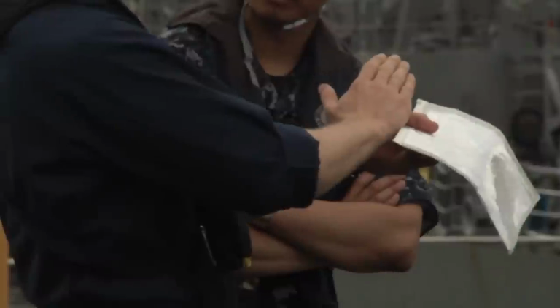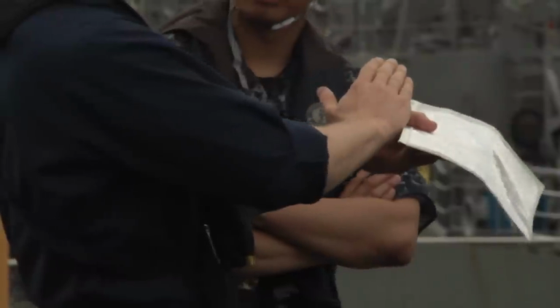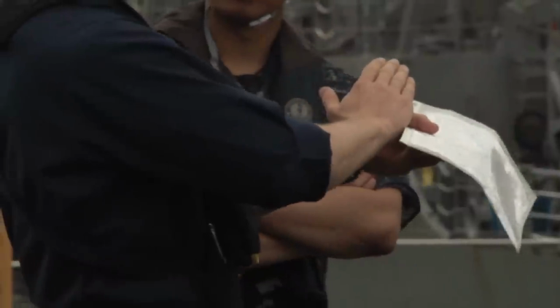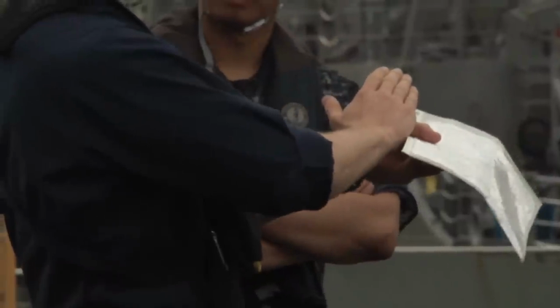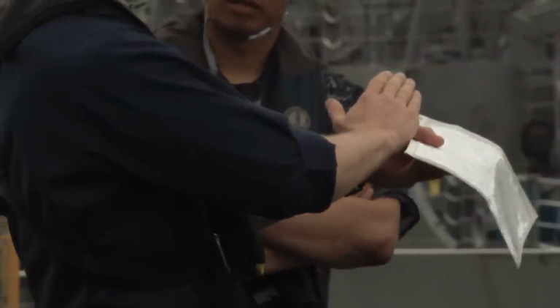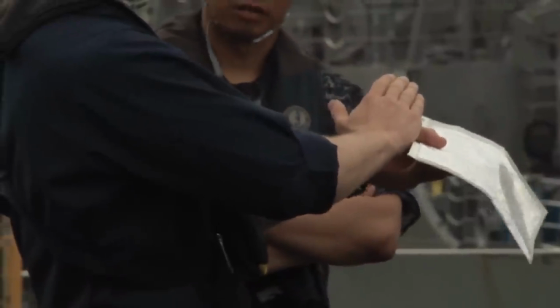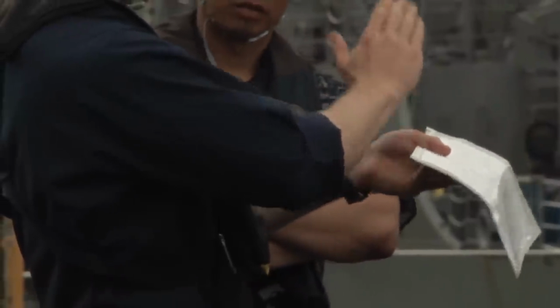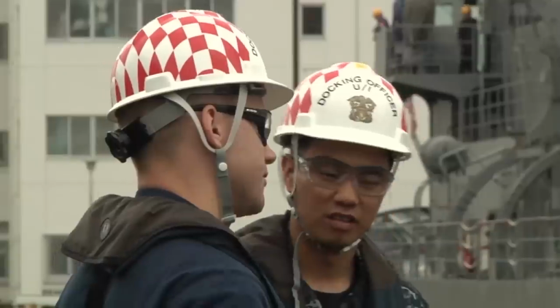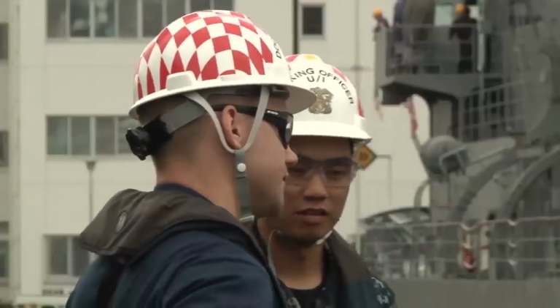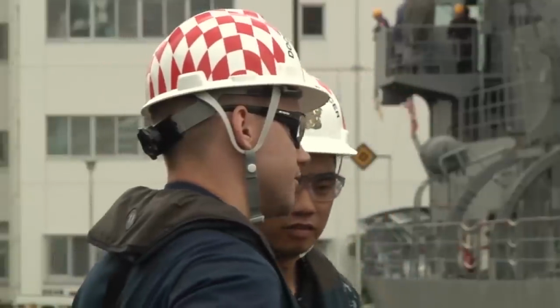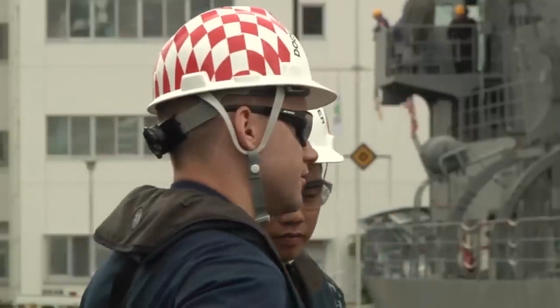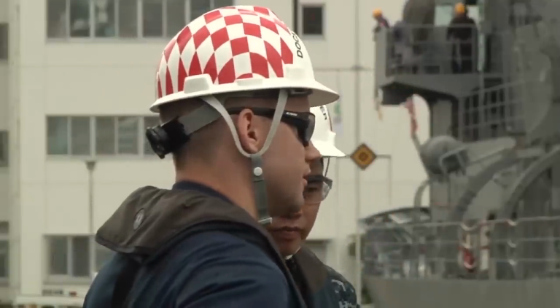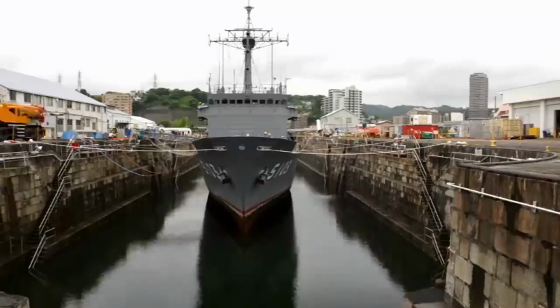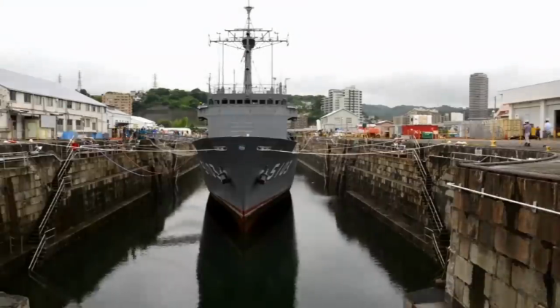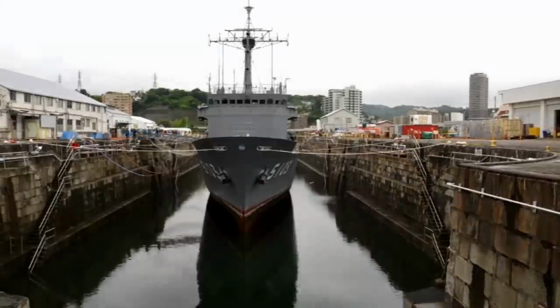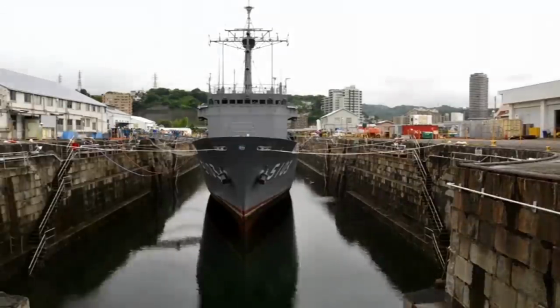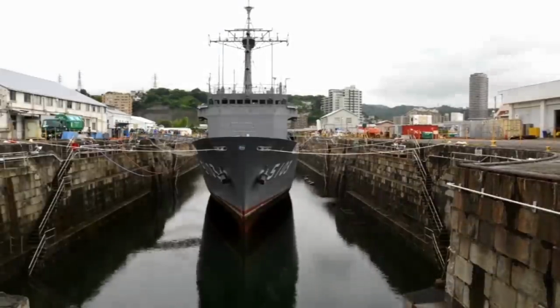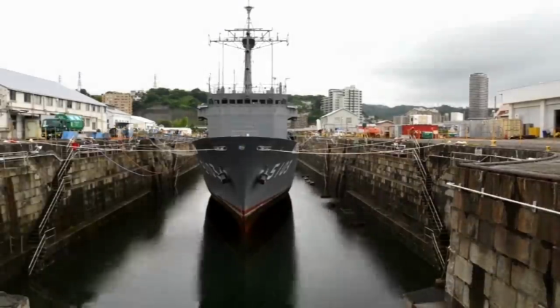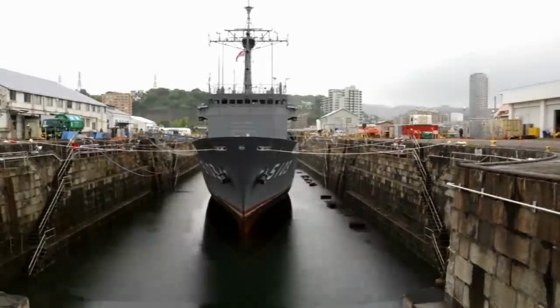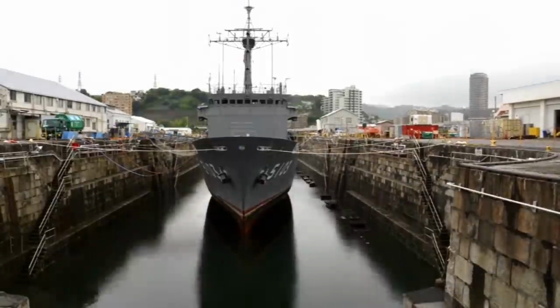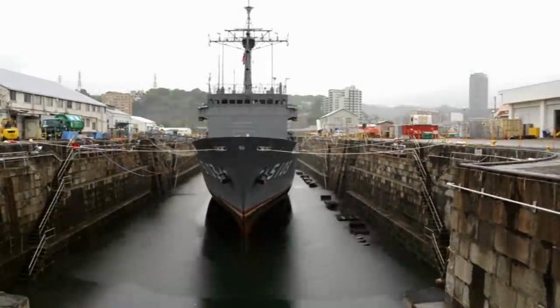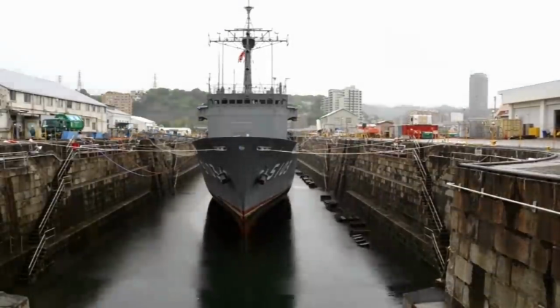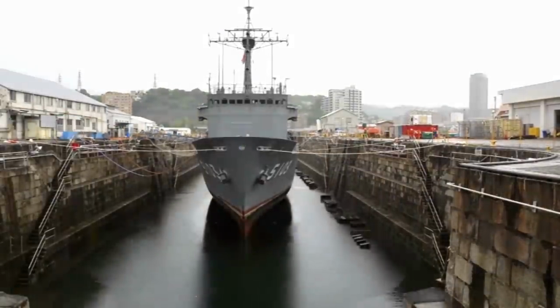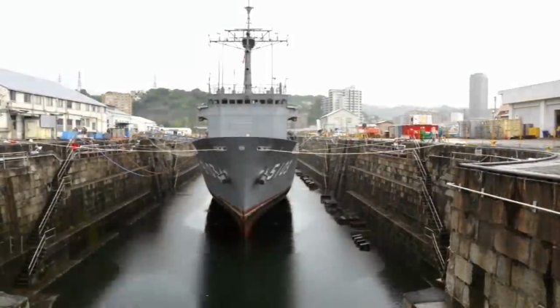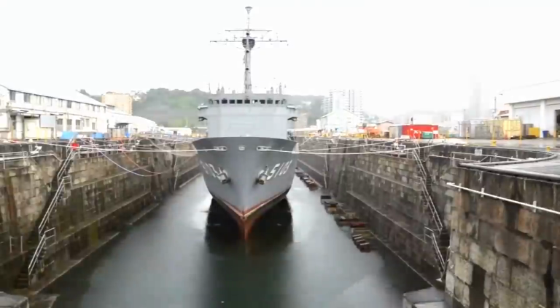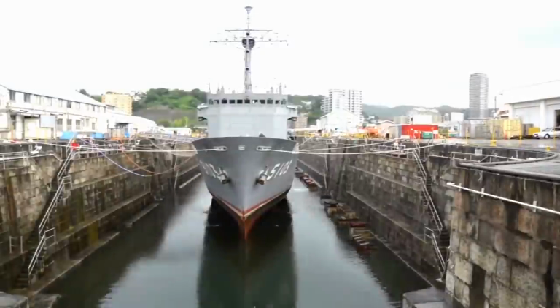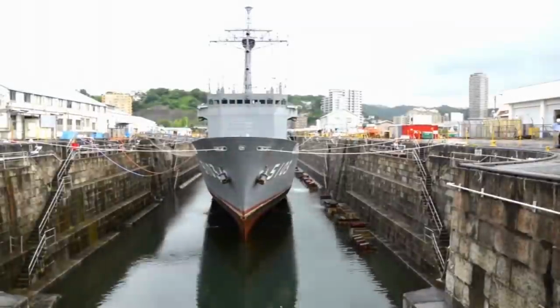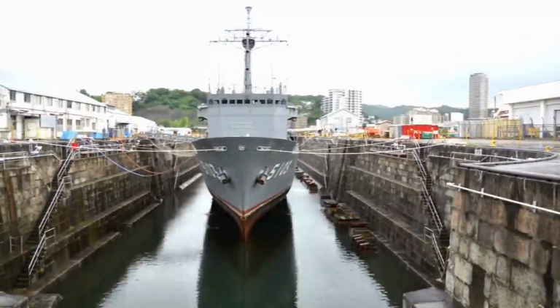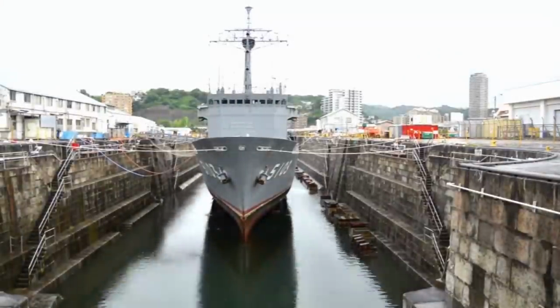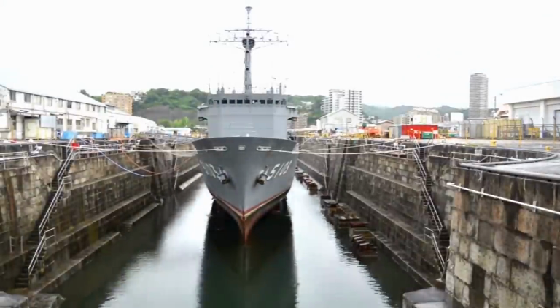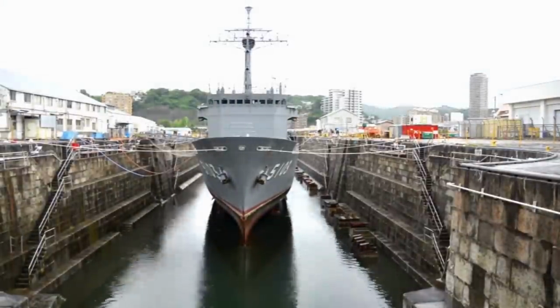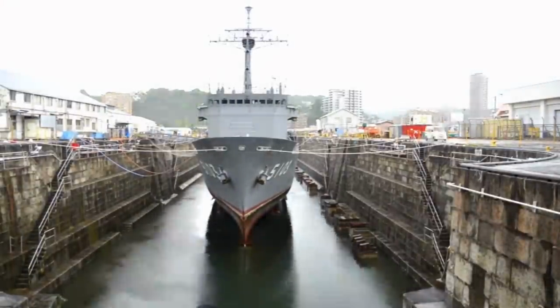Japanese ship Suma is now ready for her maintenance period in Yokosuka's Dry Dock No. 2. Petty Officer Brian M. Brooks, Yokosuka Naval Base, Japan.